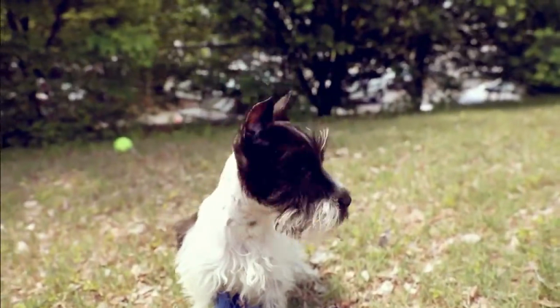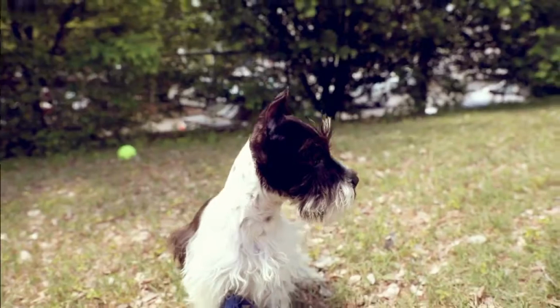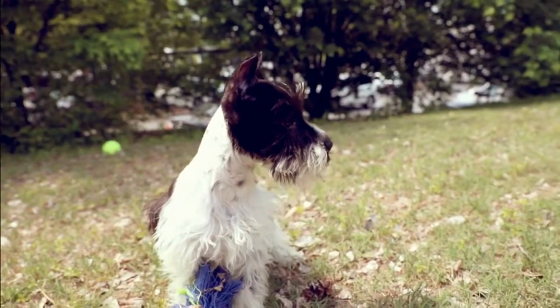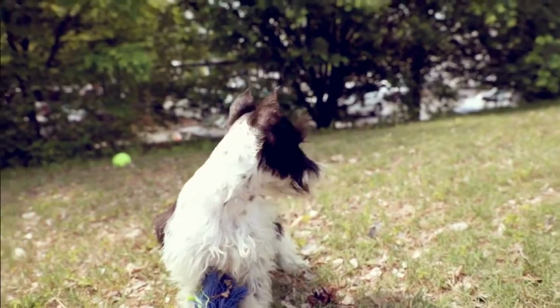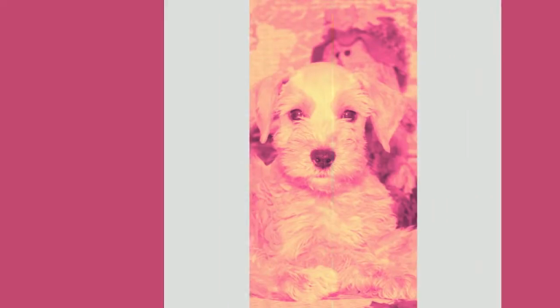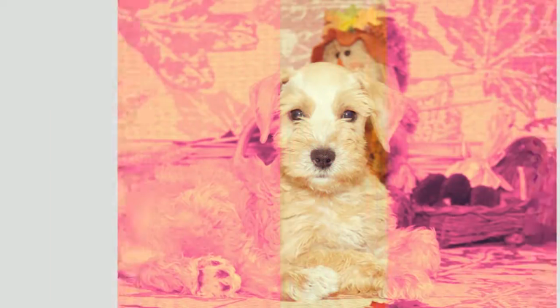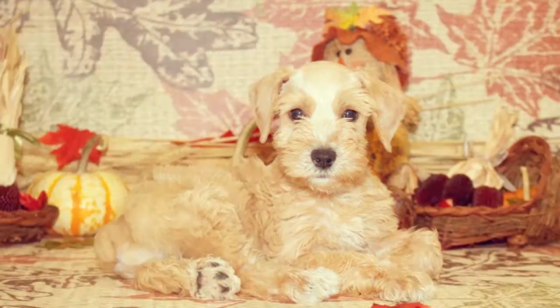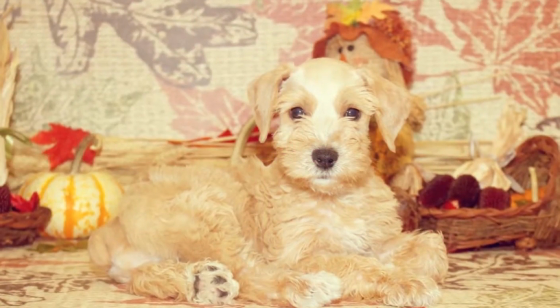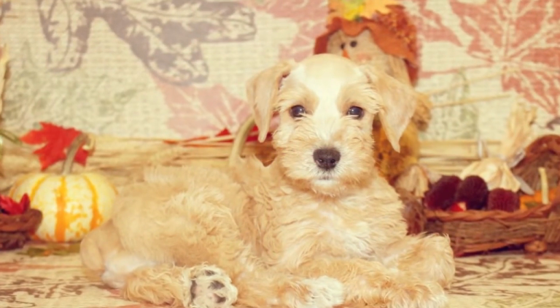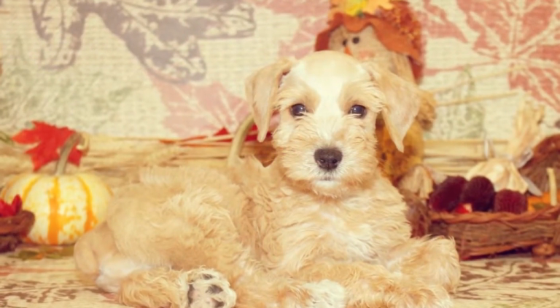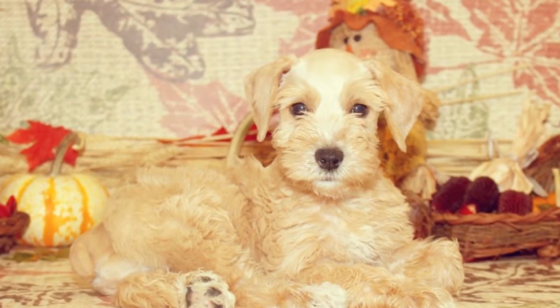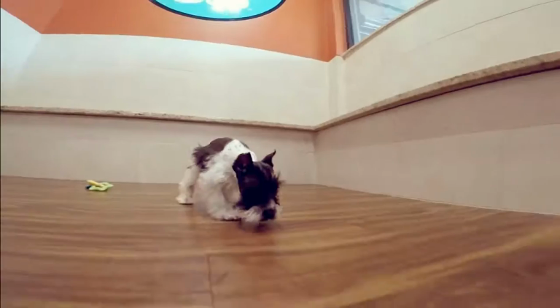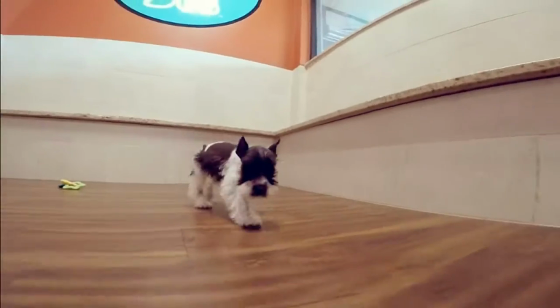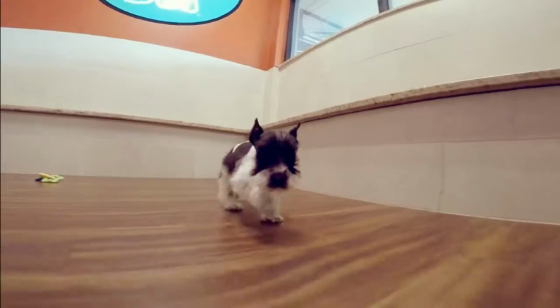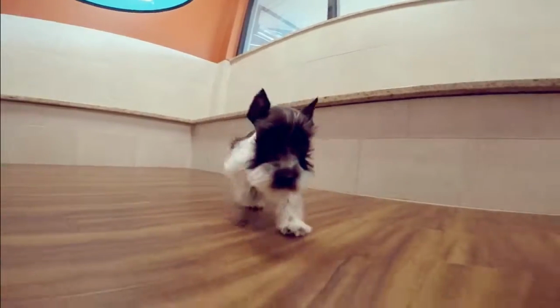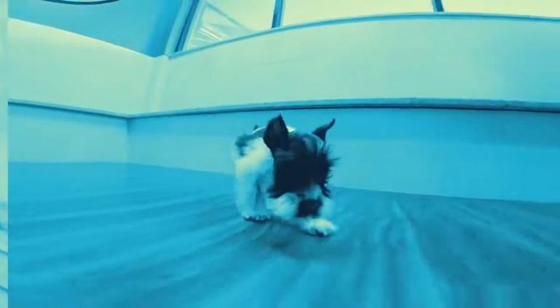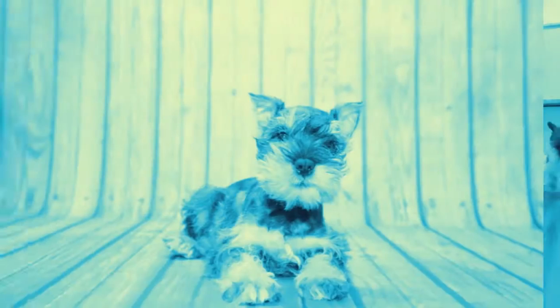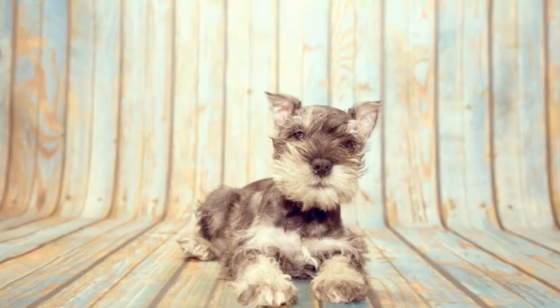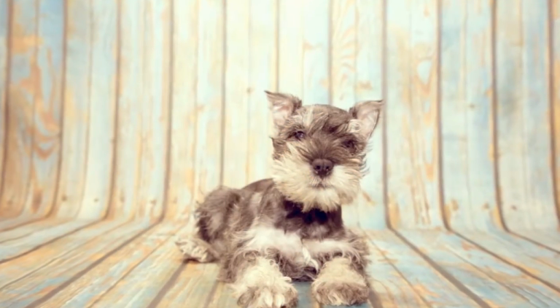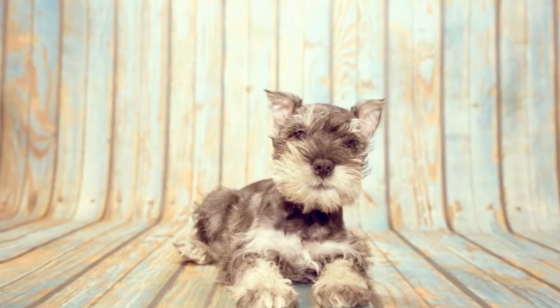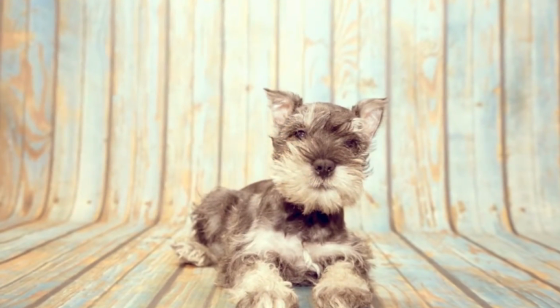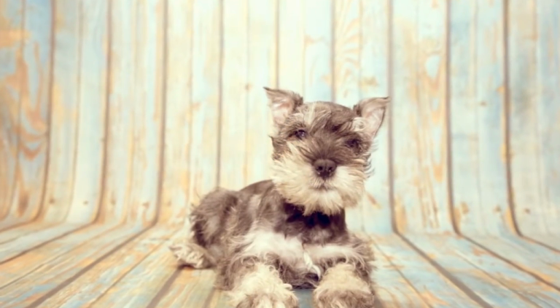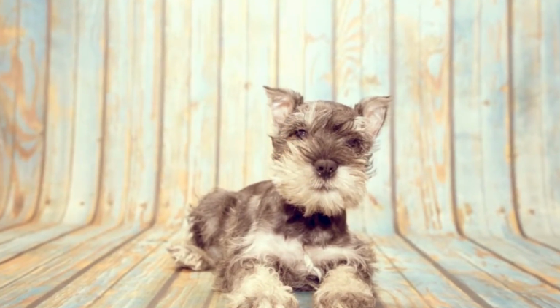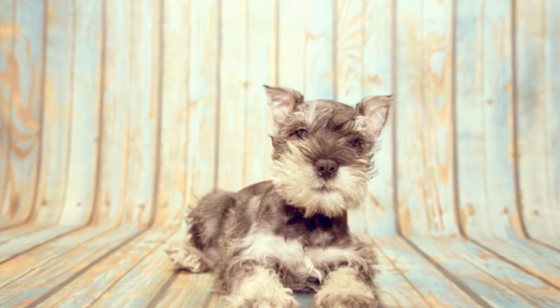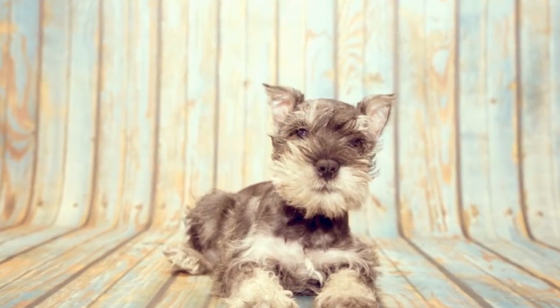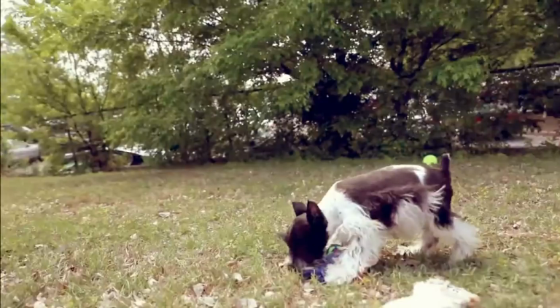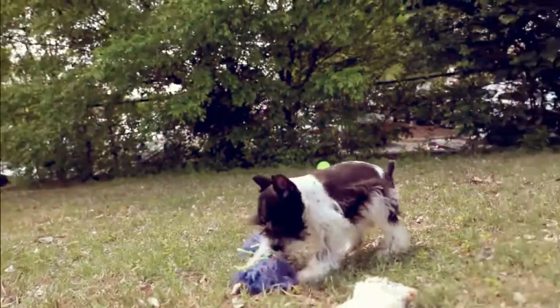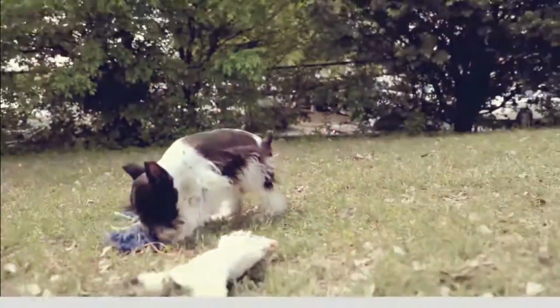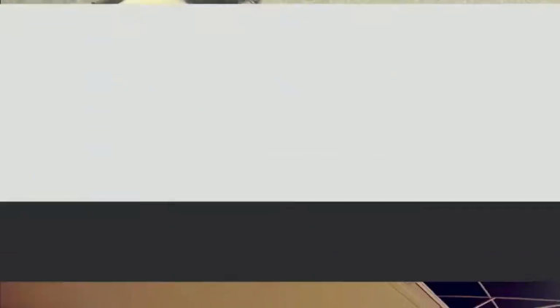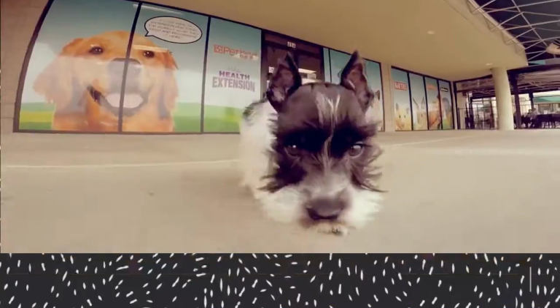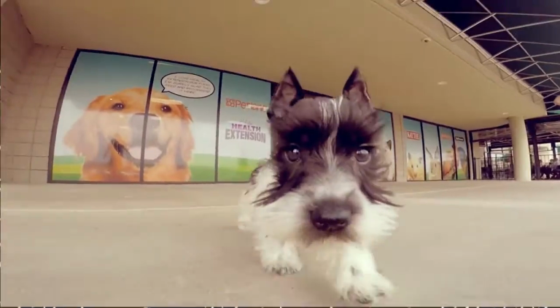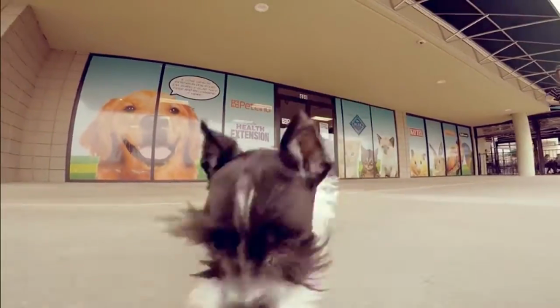The Schnauzer is smart, easily trainable, and always cheerful around their beloved owners. Despite their small stature, they make great watchdogs for families because of their naturally protective nature and big bark.